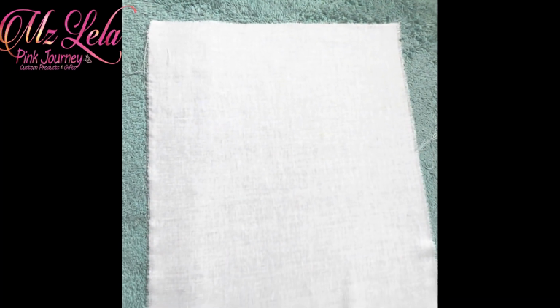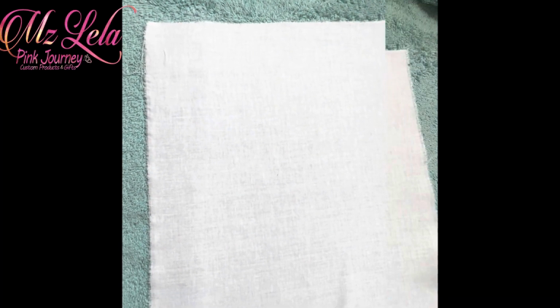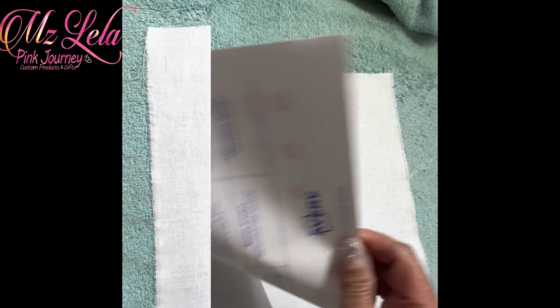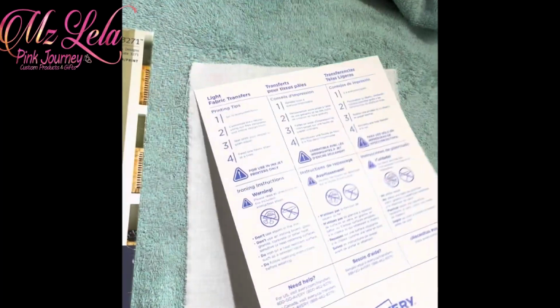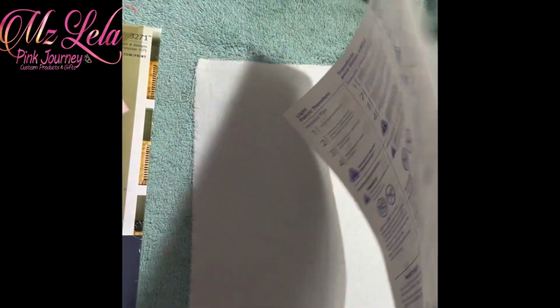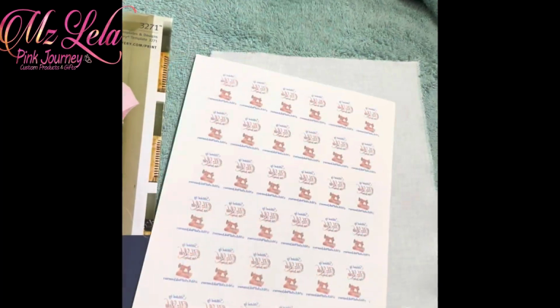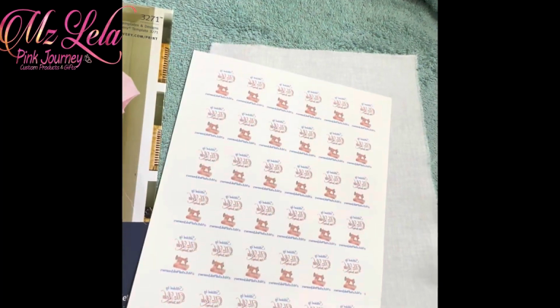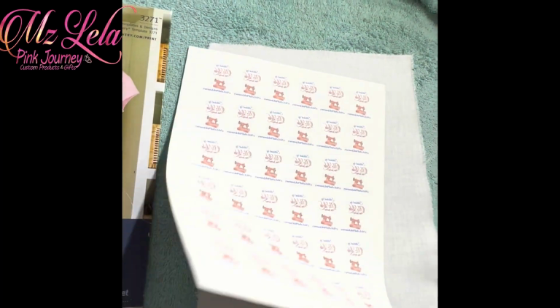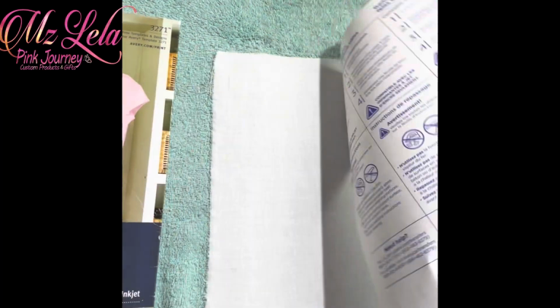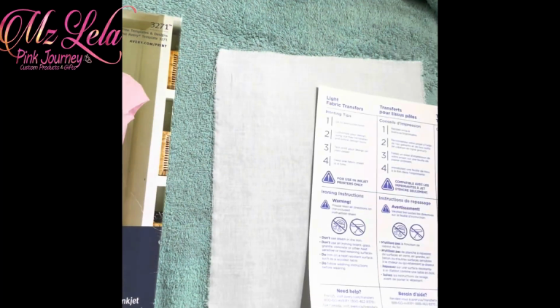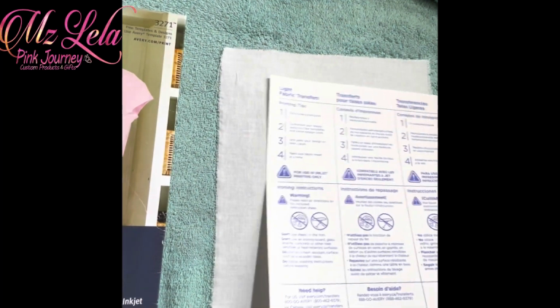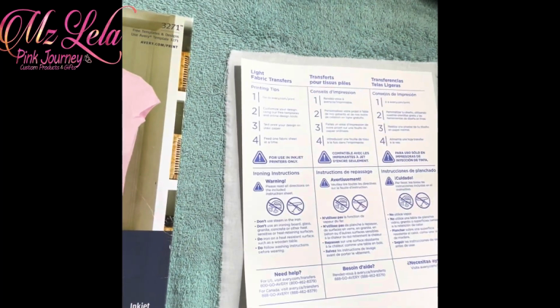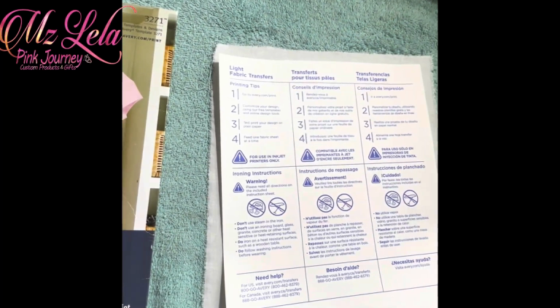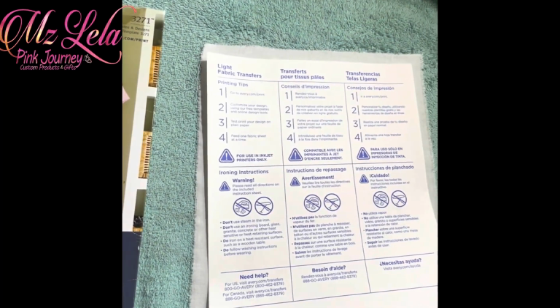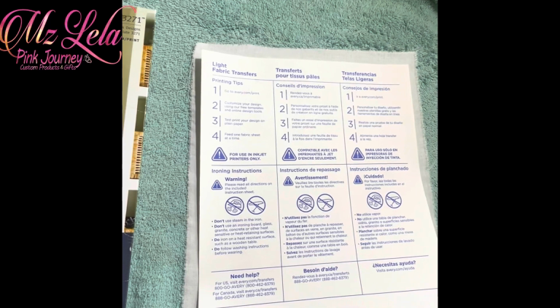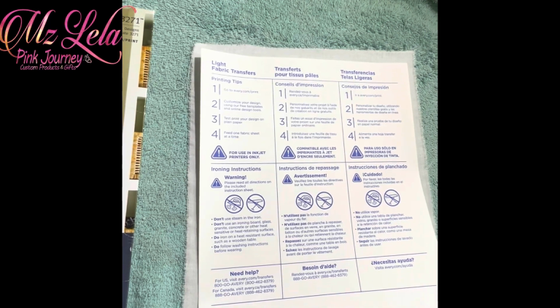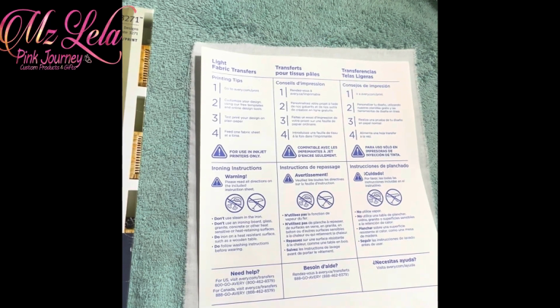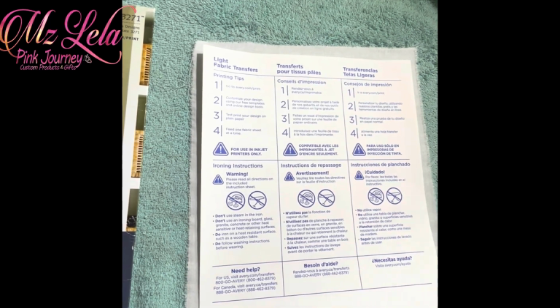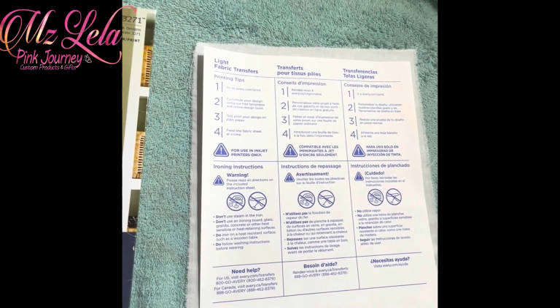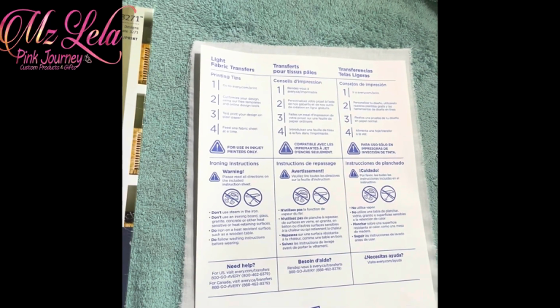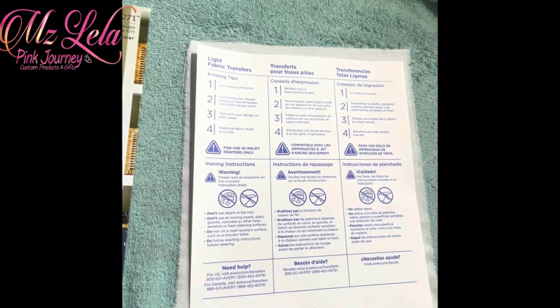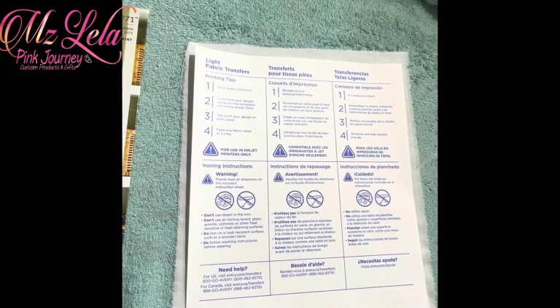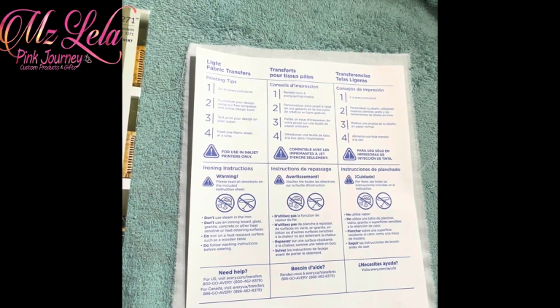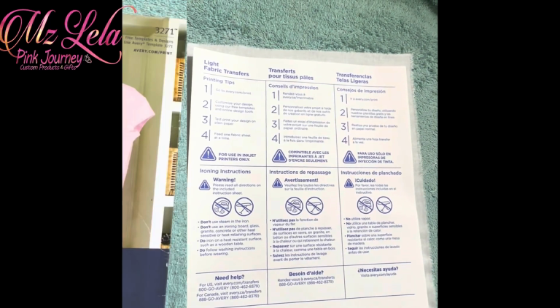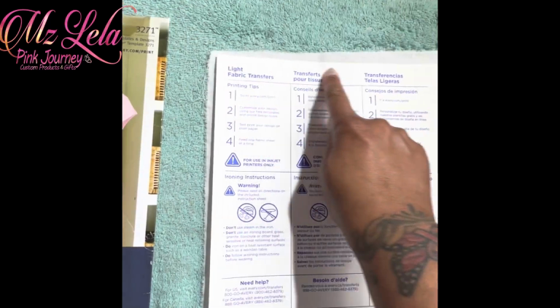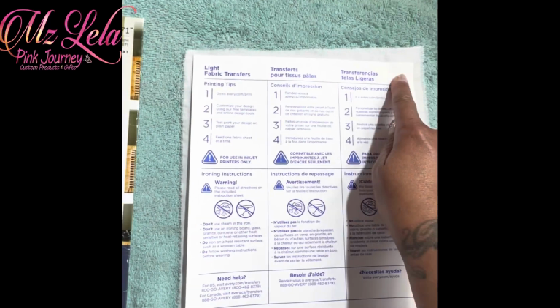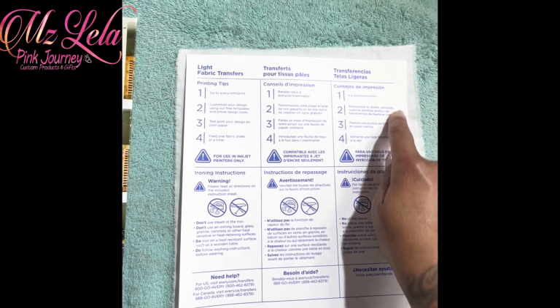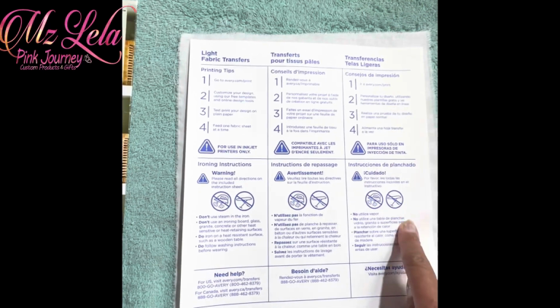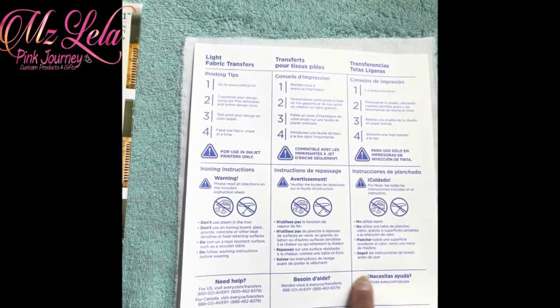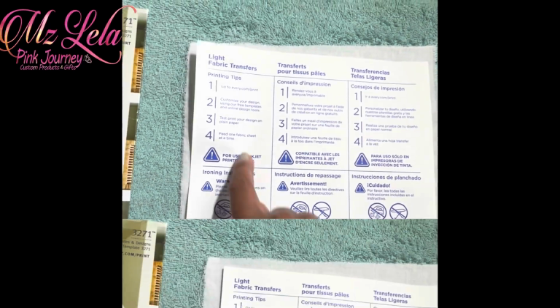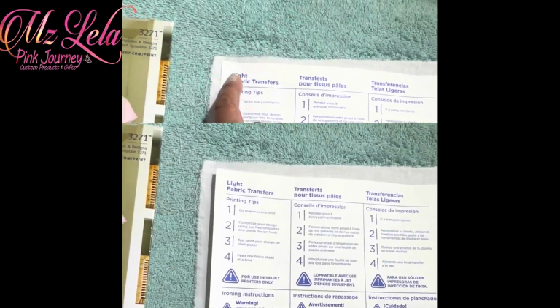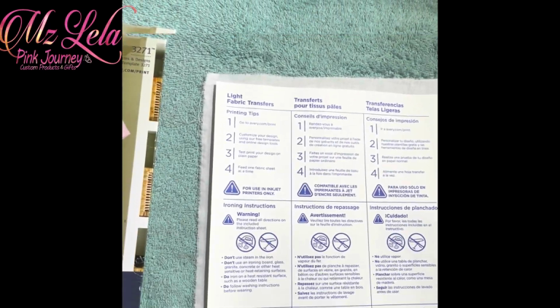Take my actual printout, turn it upside down, and just make sure it's covering the fabric. My printout is covering the fabric all around.